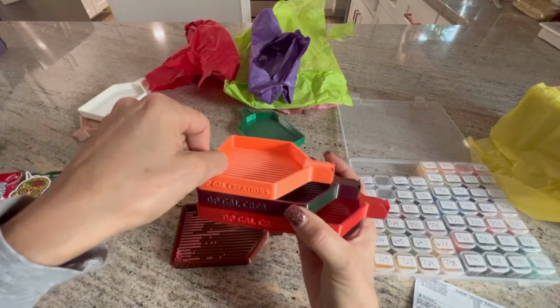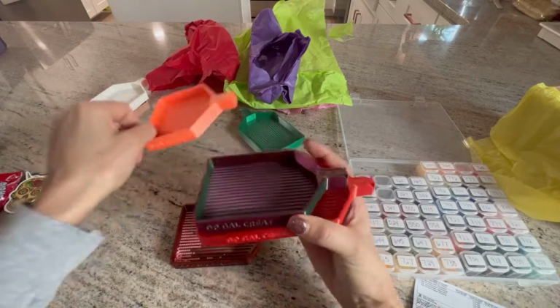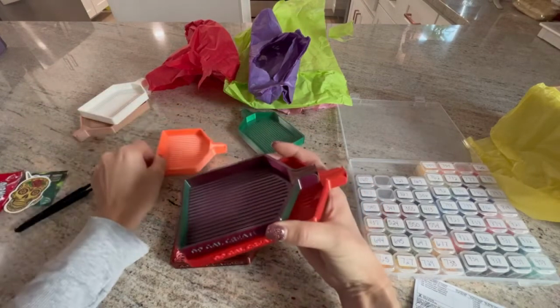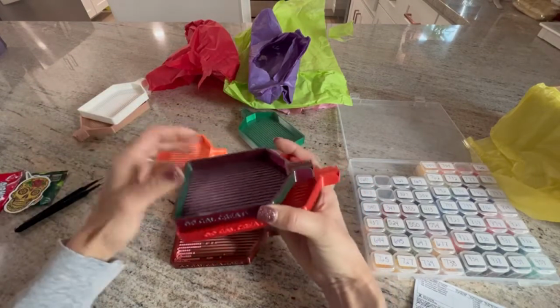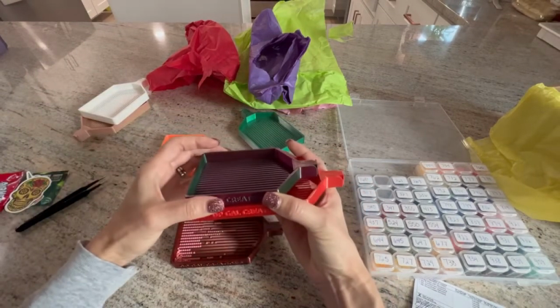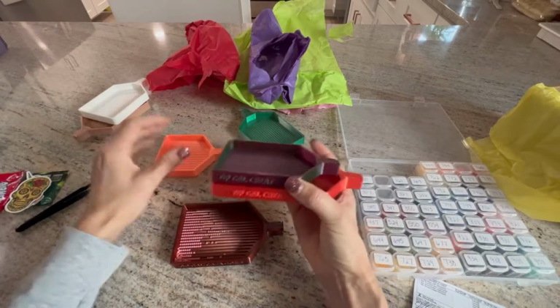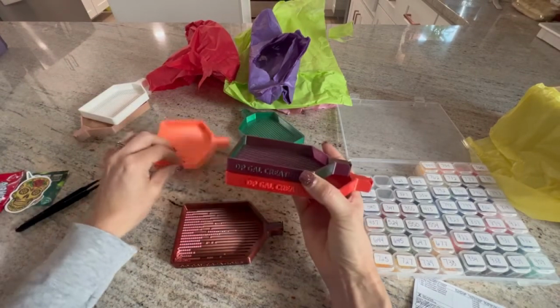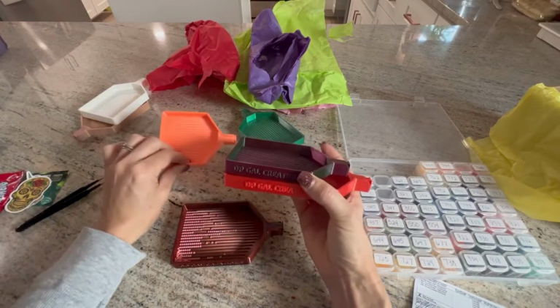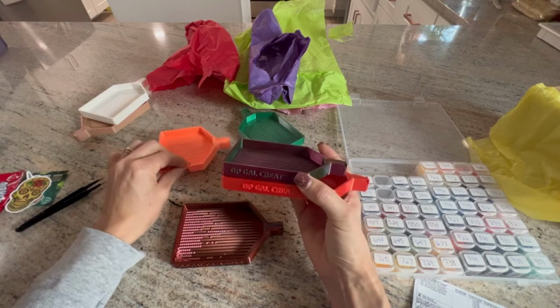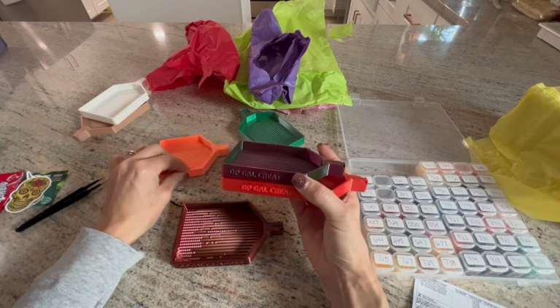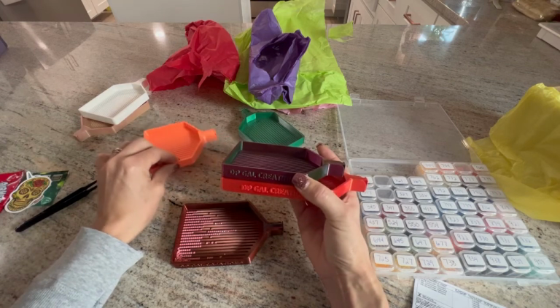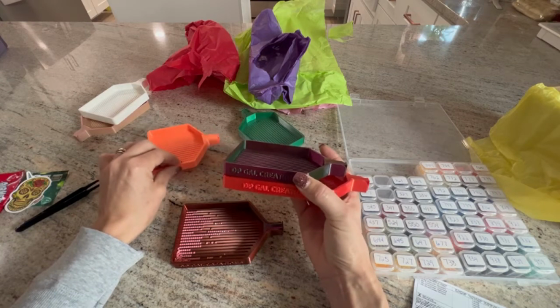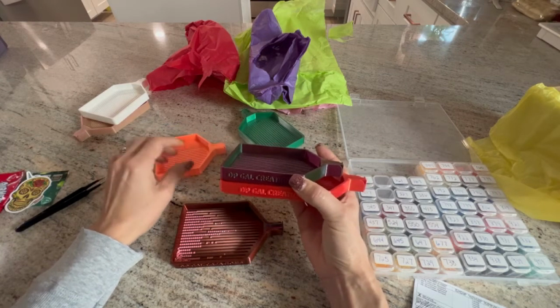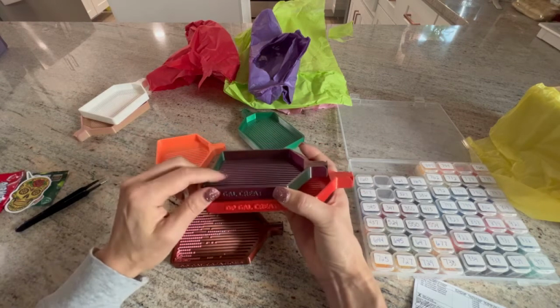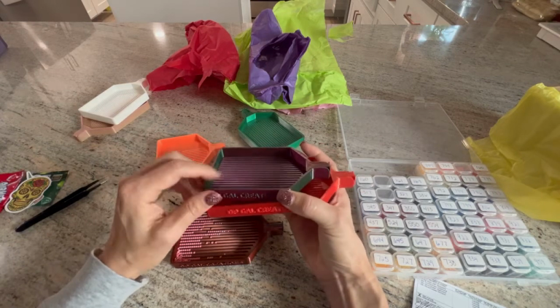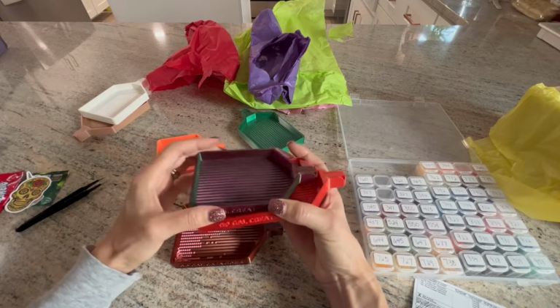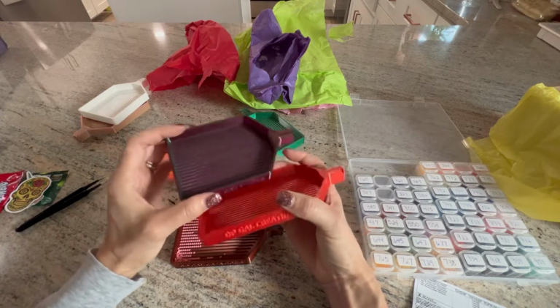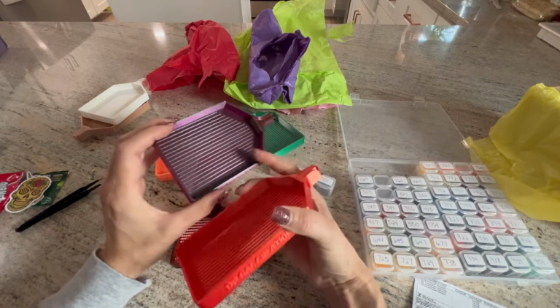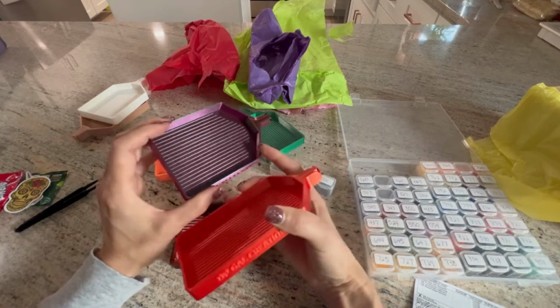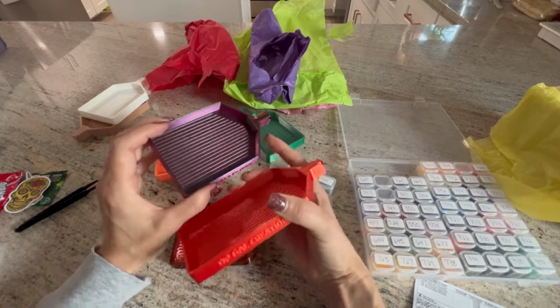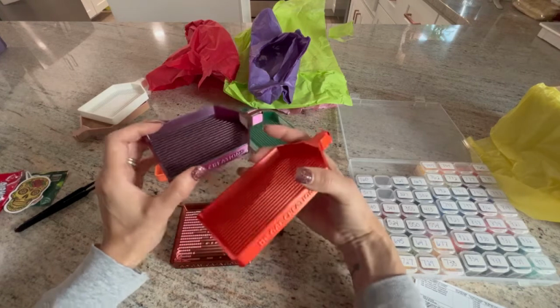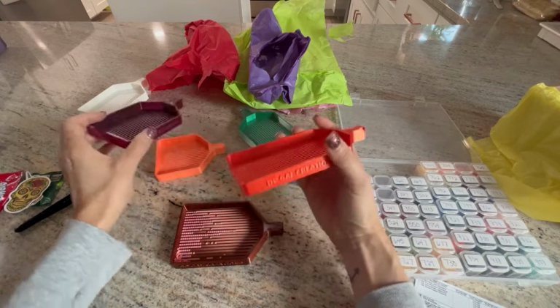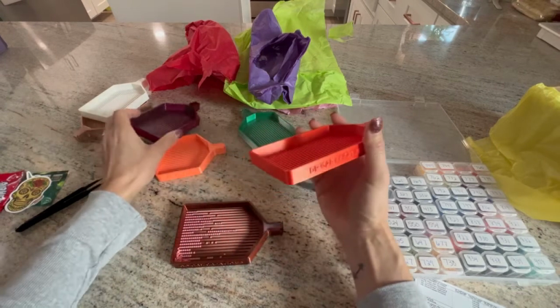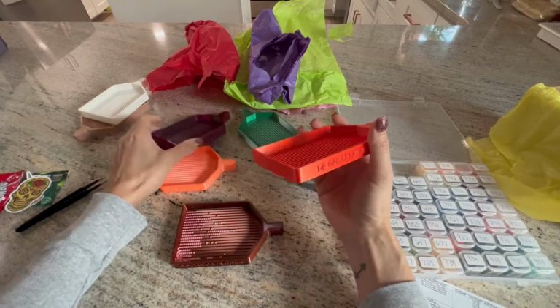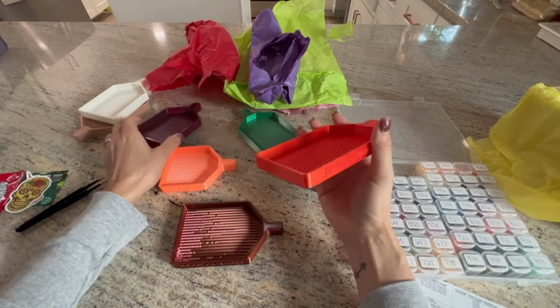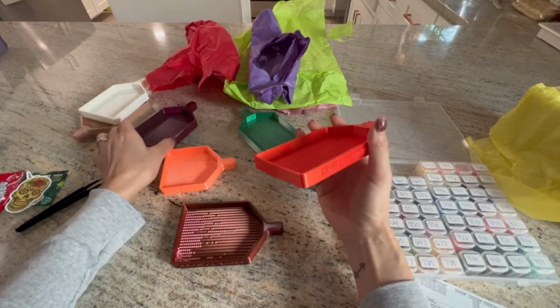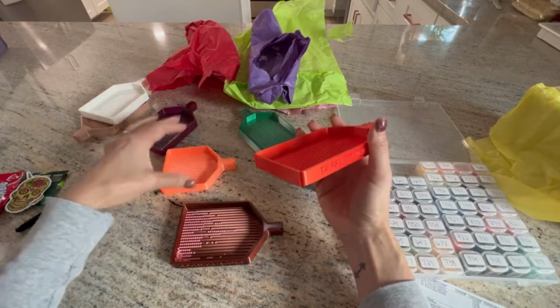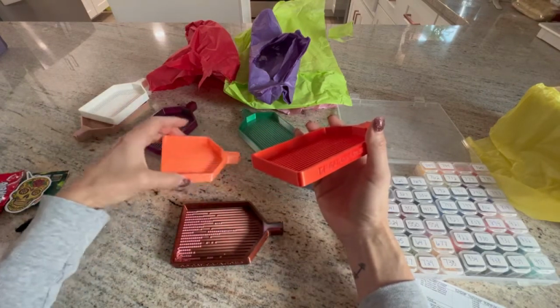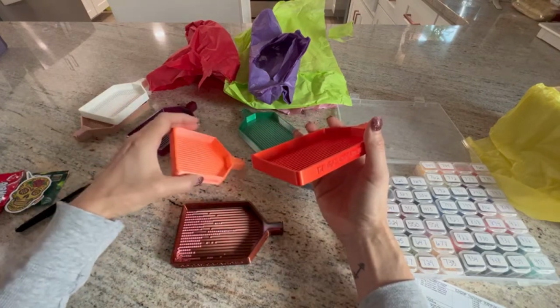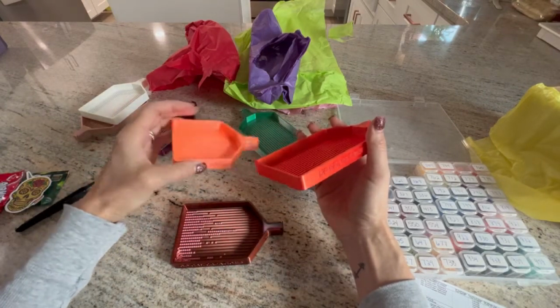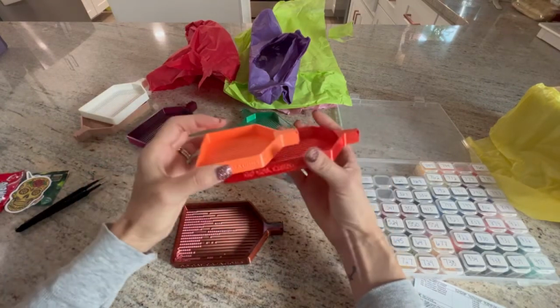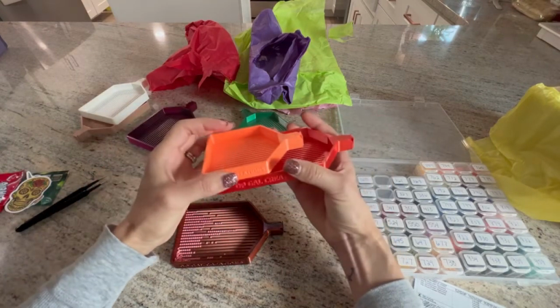They all come with stoppers. This one came with a lid, but I don't feel I need the lid — the sides are high enough that when pouring them out, they're not going to fall out.